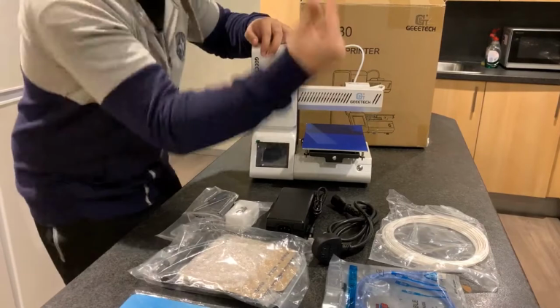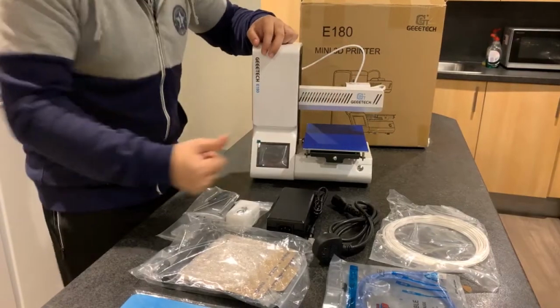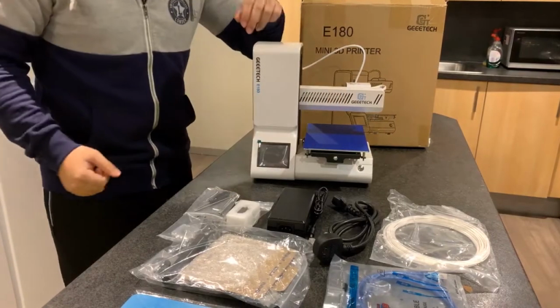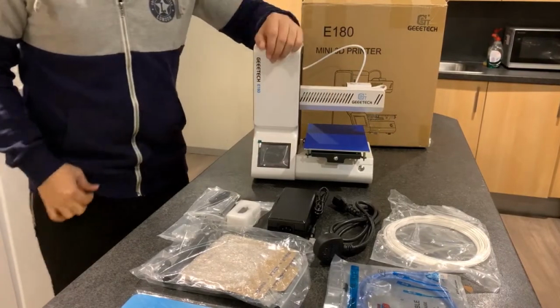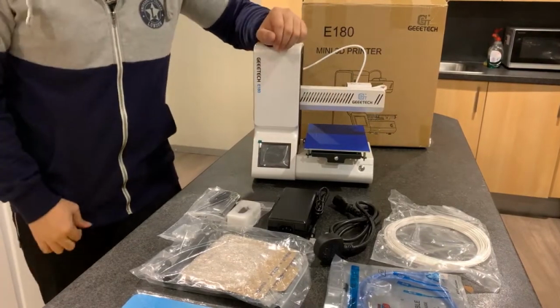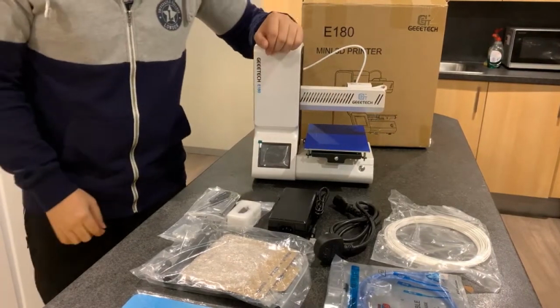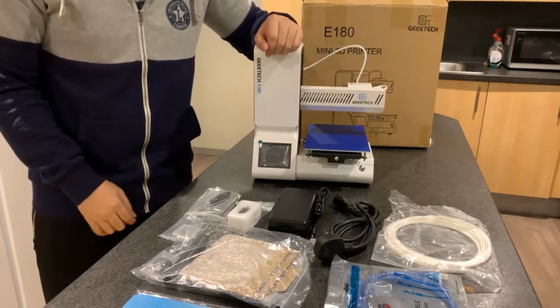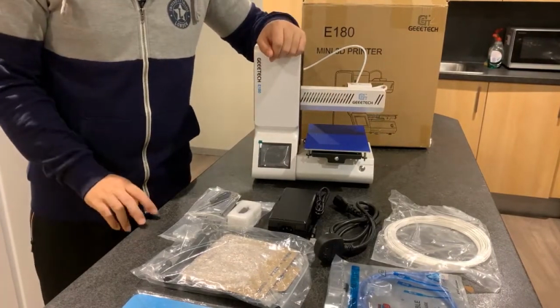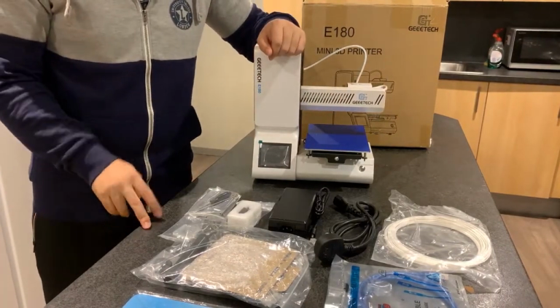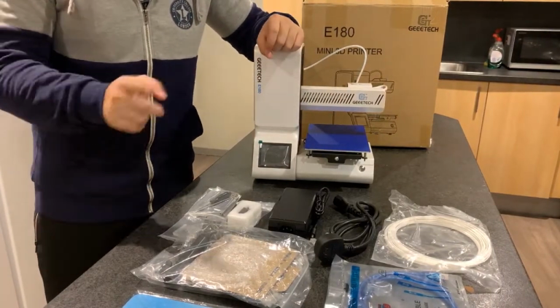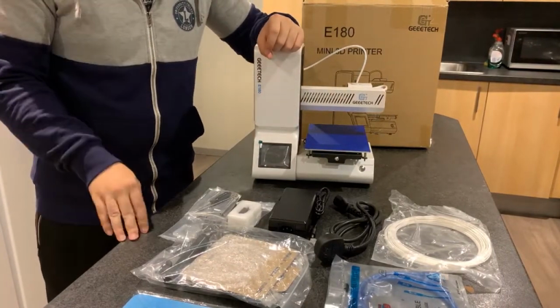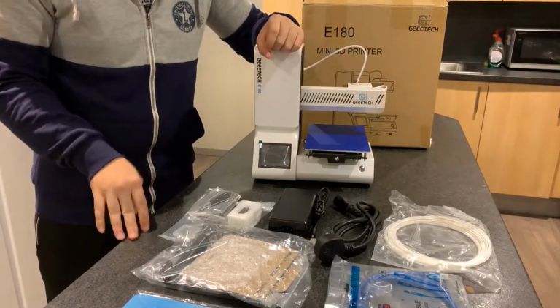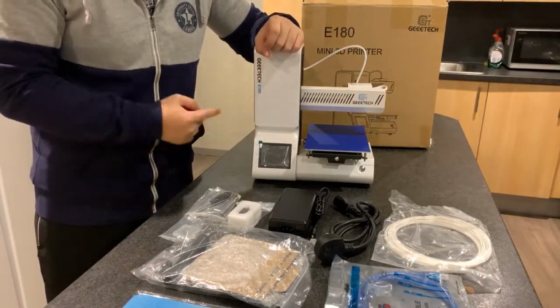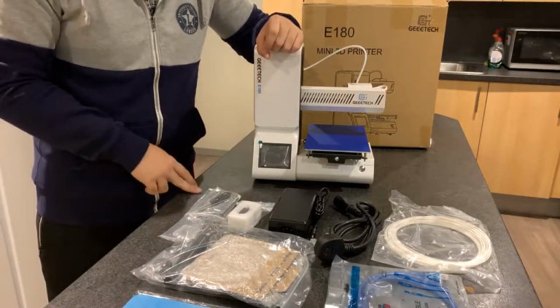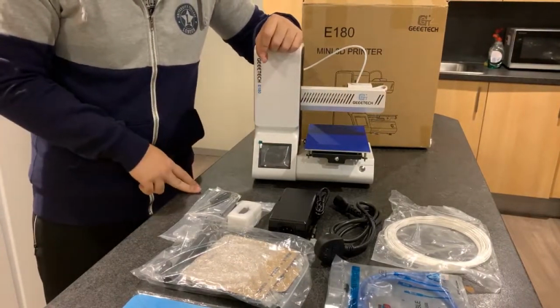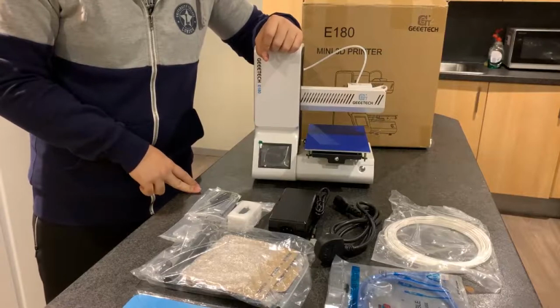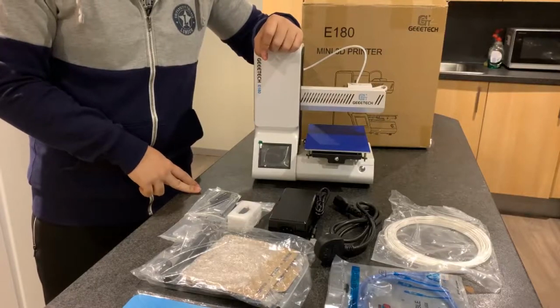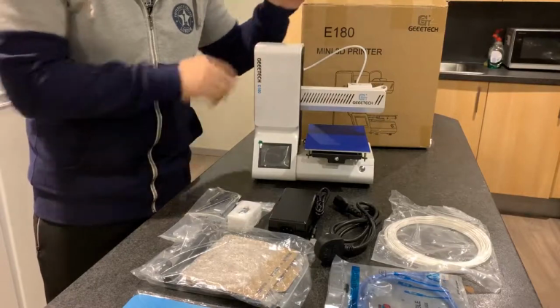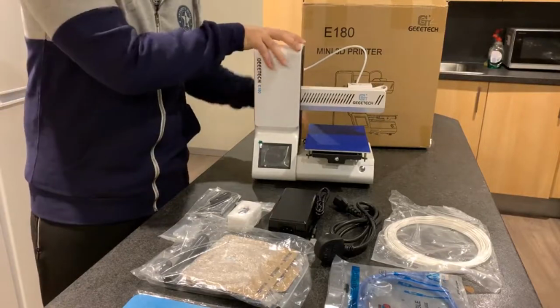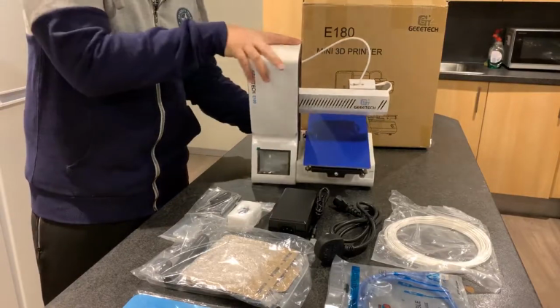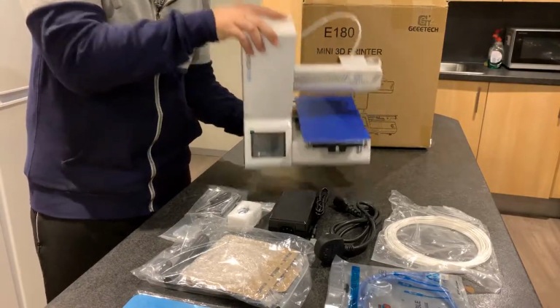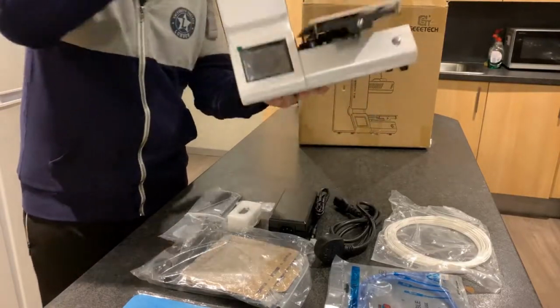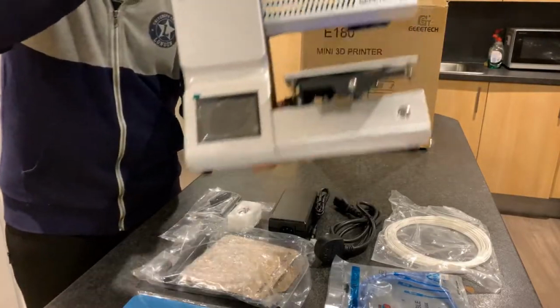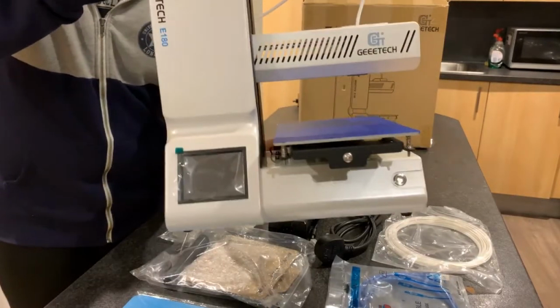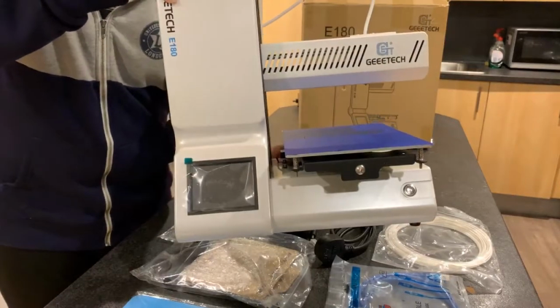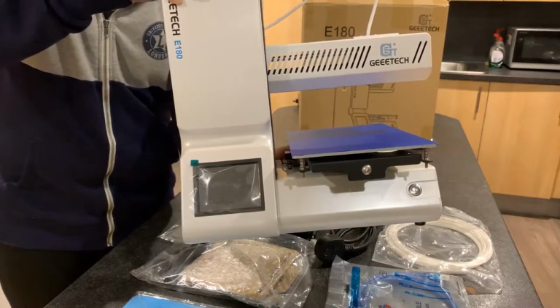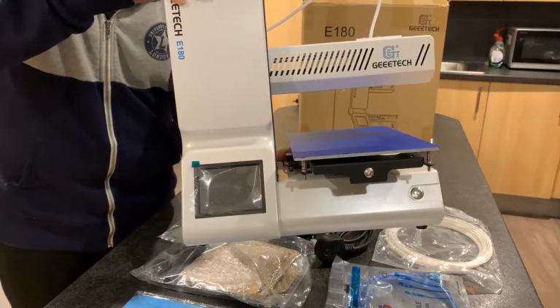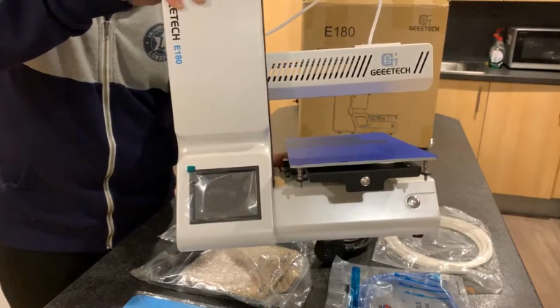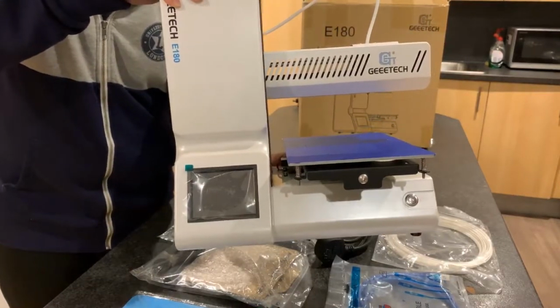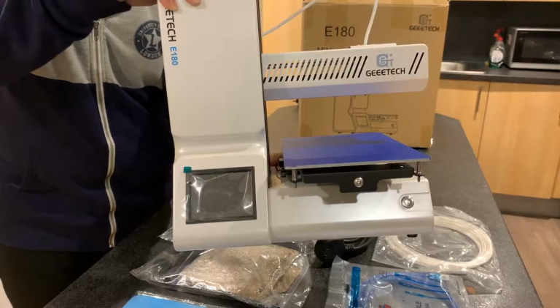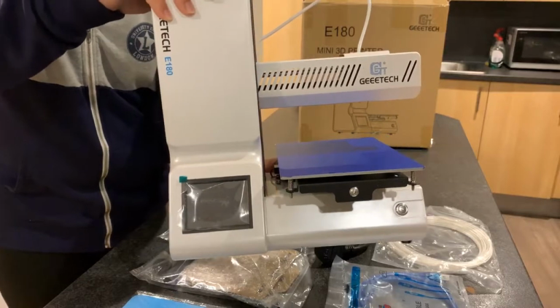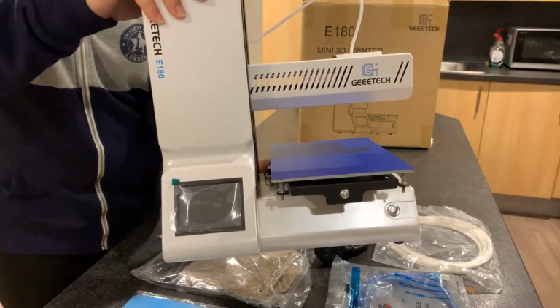Hello! Today I'm going to introduce this one — the JTAC E180 mini 3D printer.